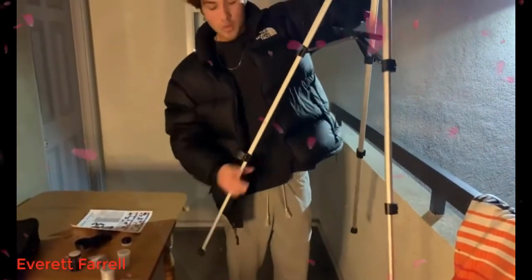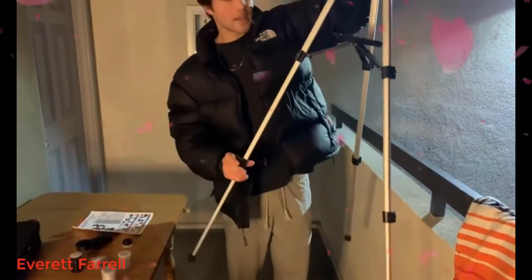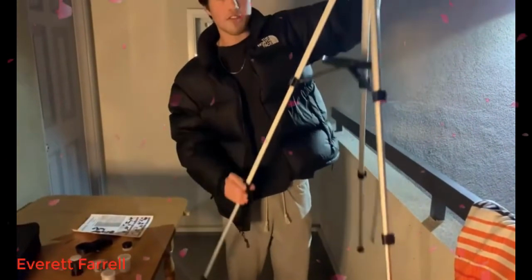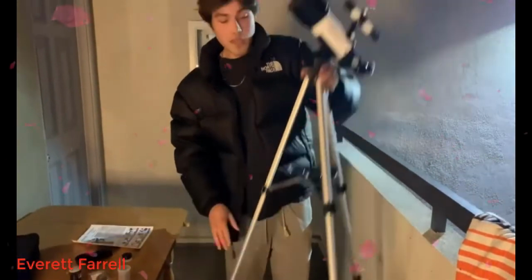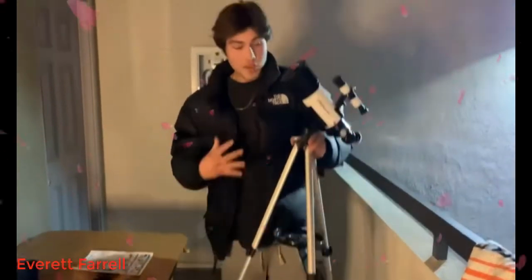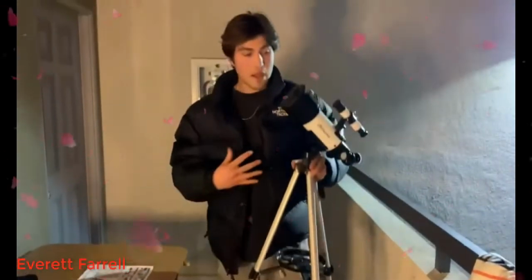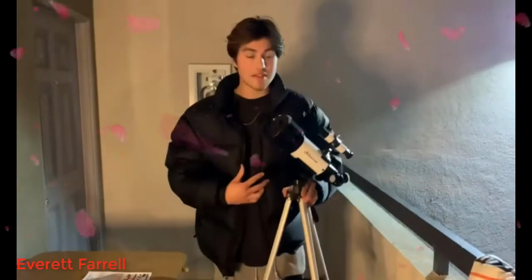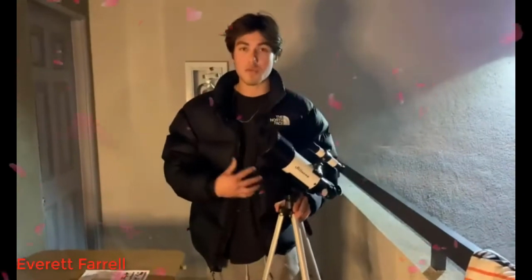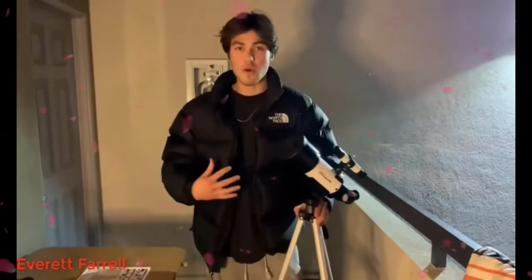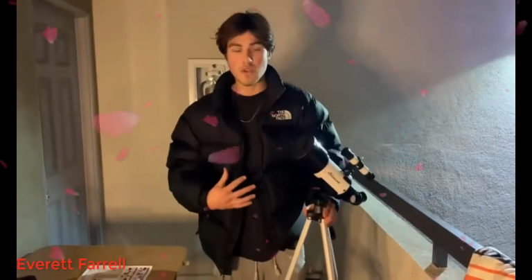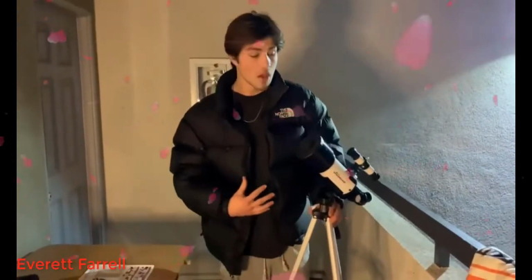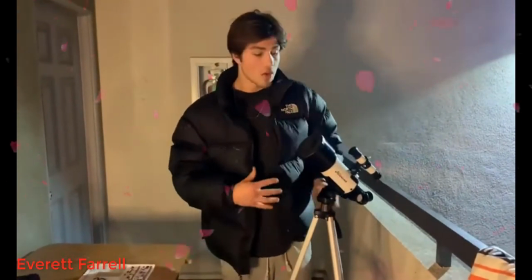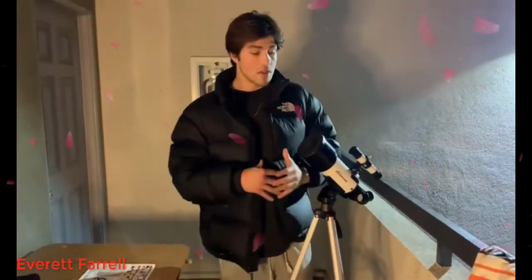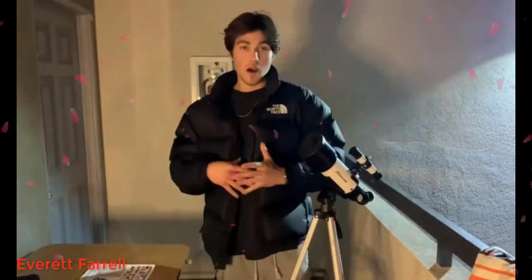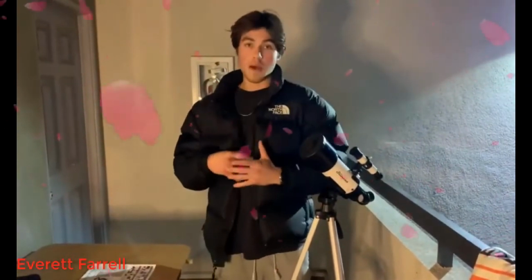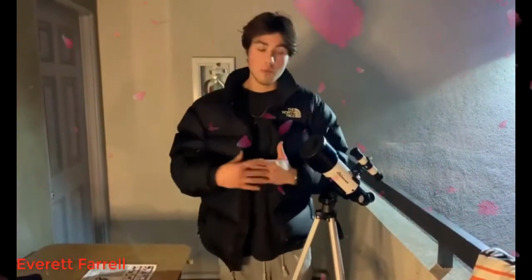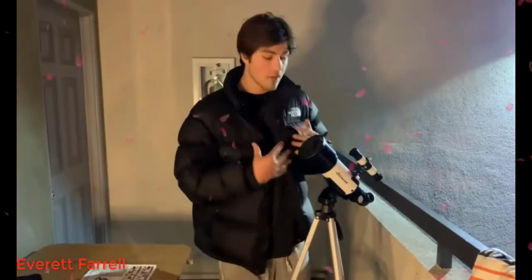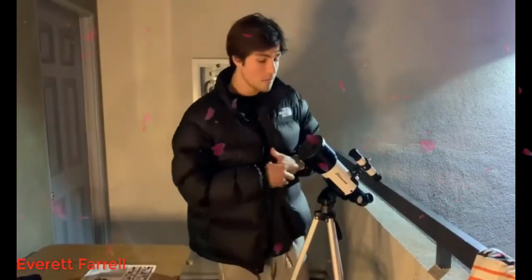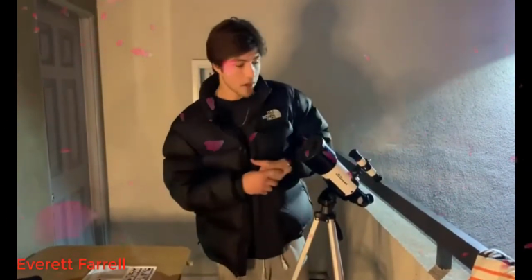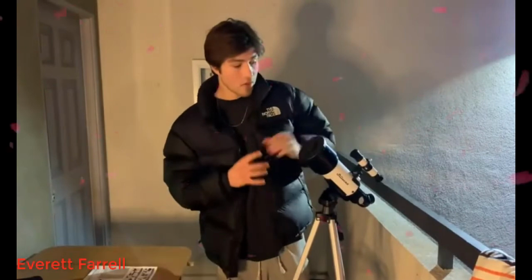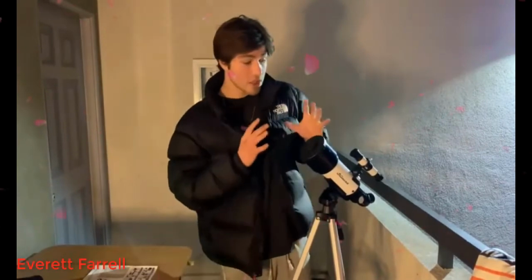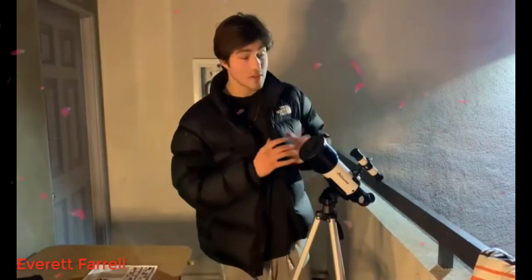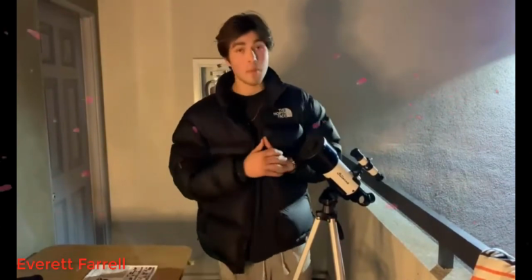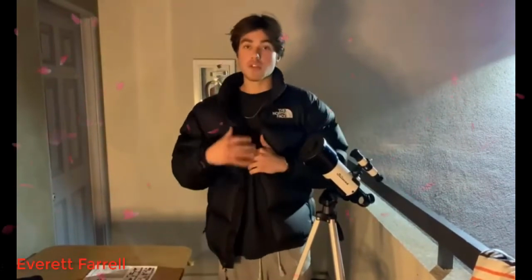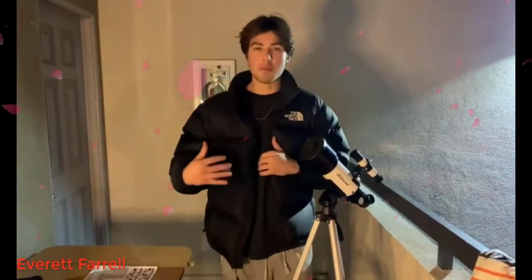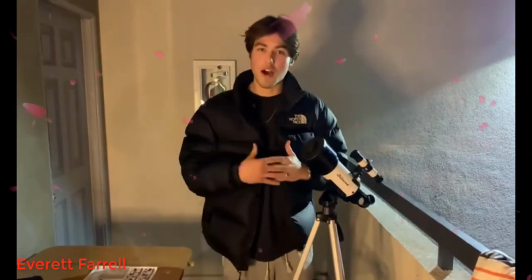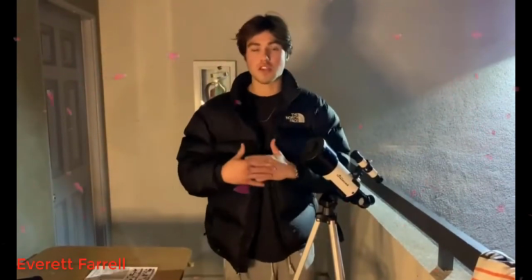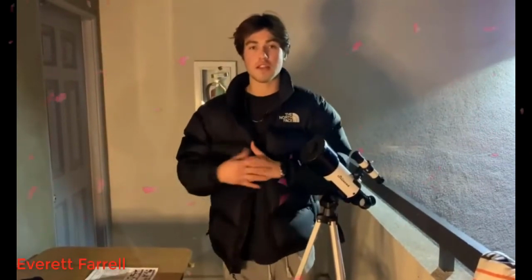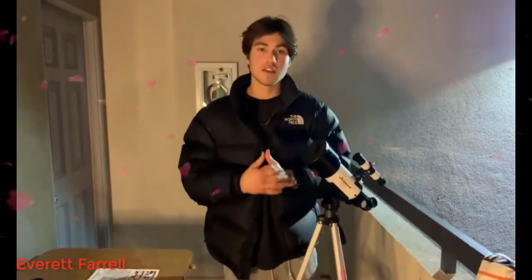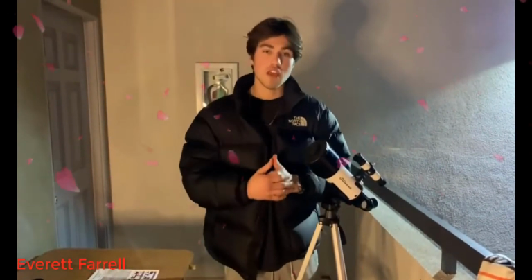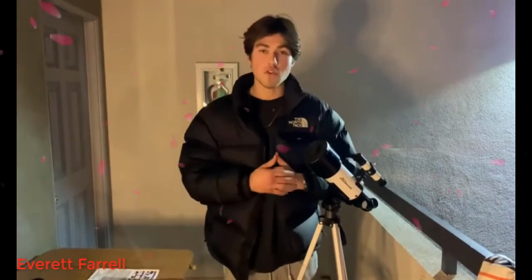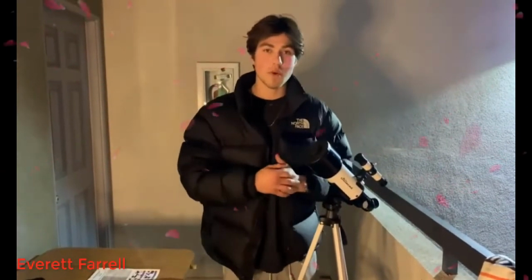I definitely recommend this telescope for anyone who's looking to get into astronomy at a very beginner level. I actually love this a lot and it's really helped me find my passion in this field. Thank you for watching — hope you guys get it.